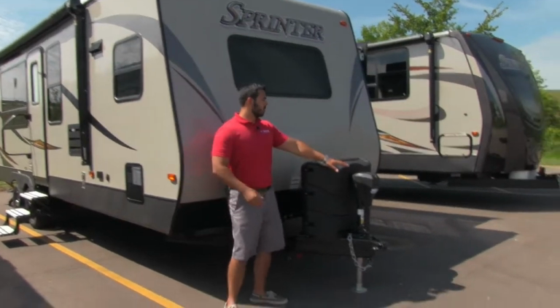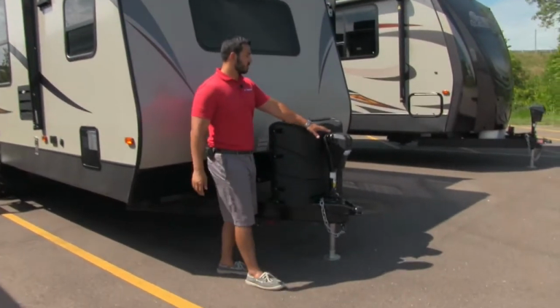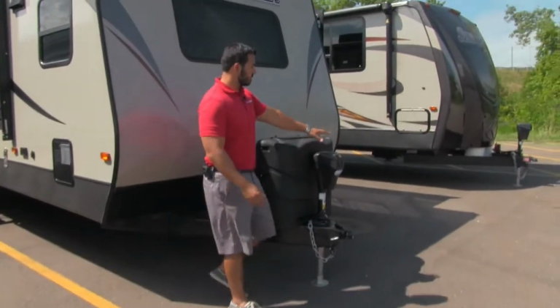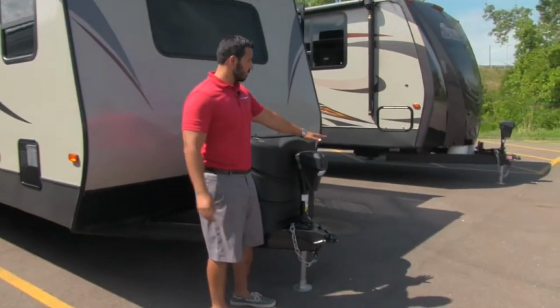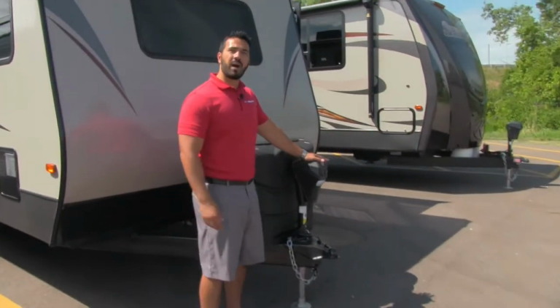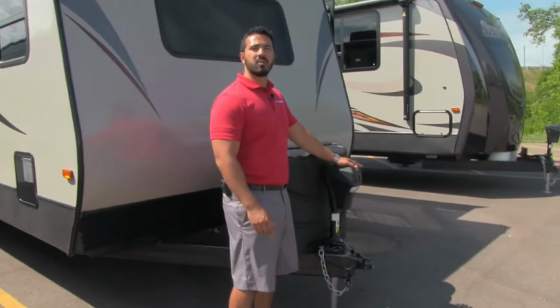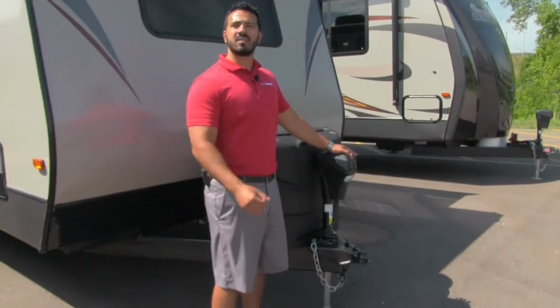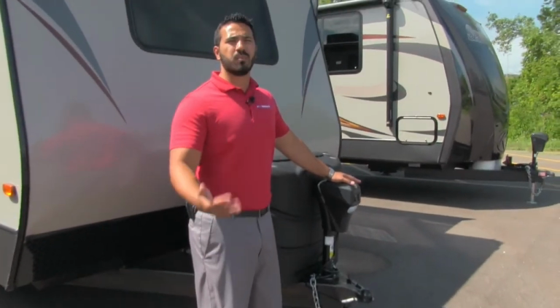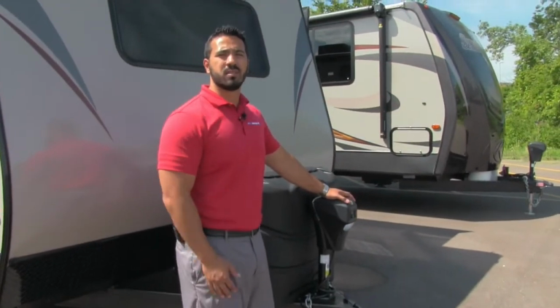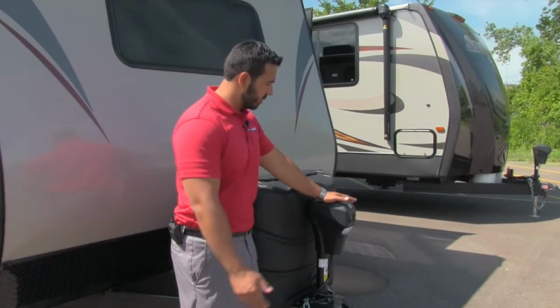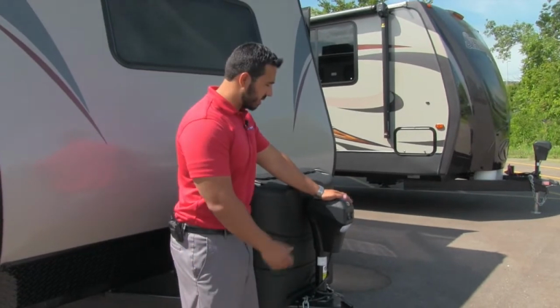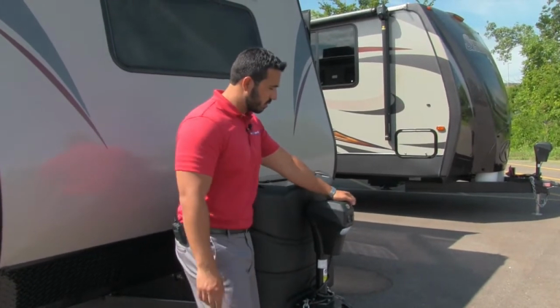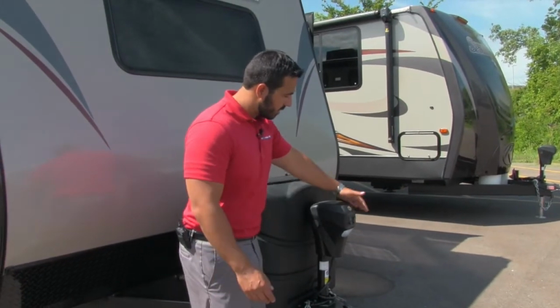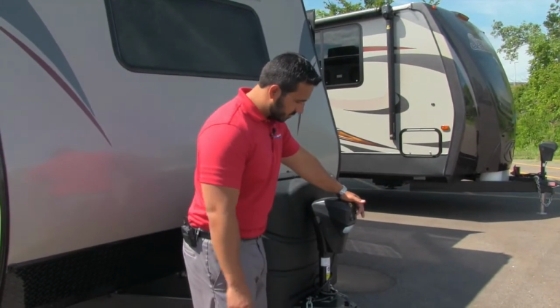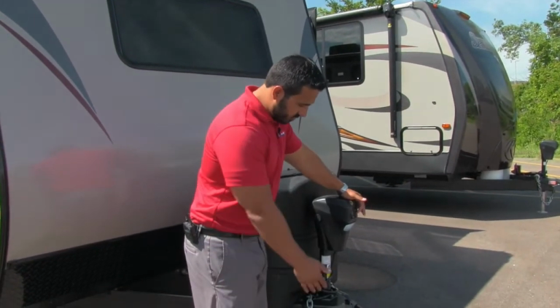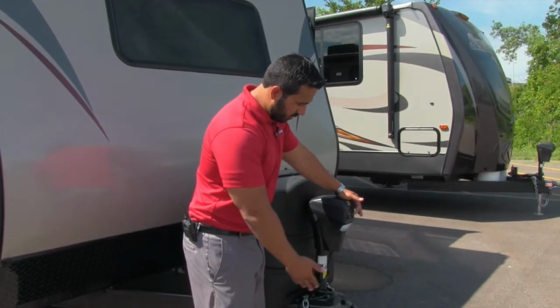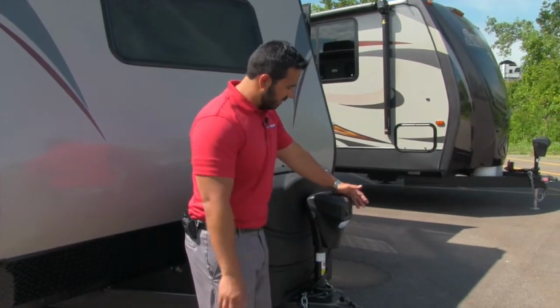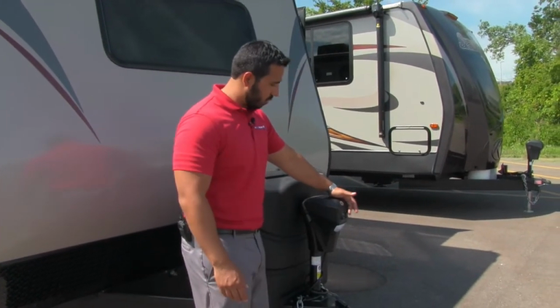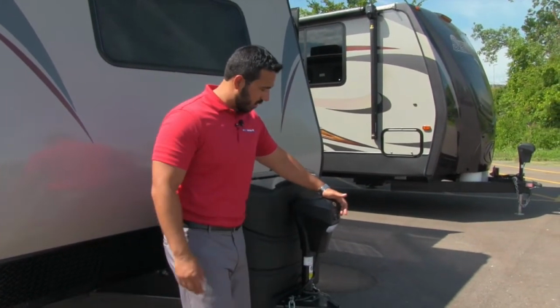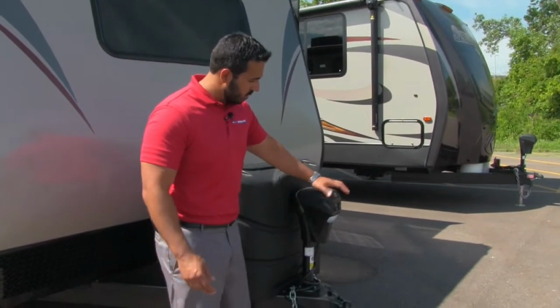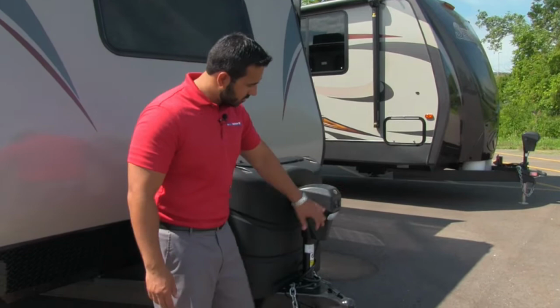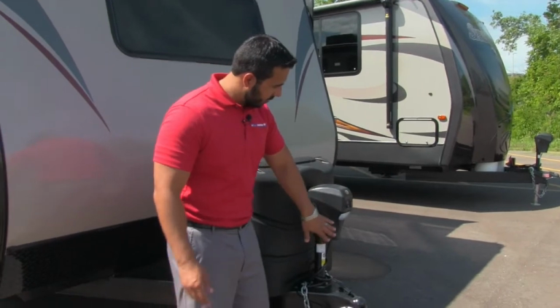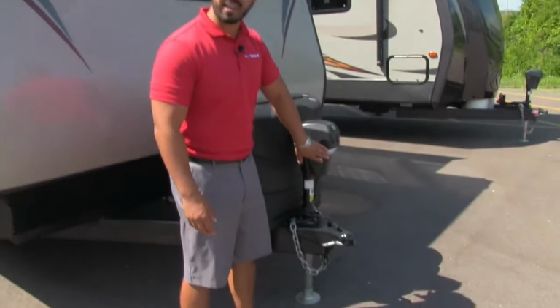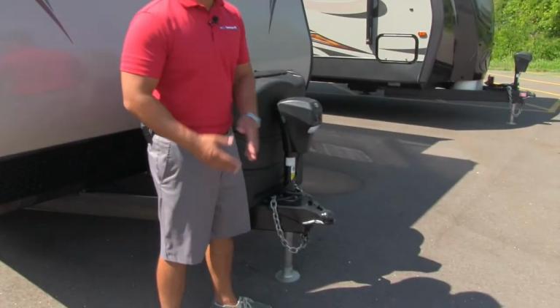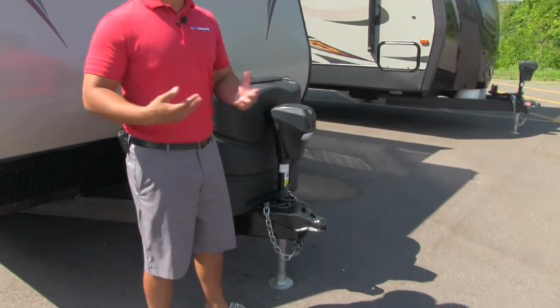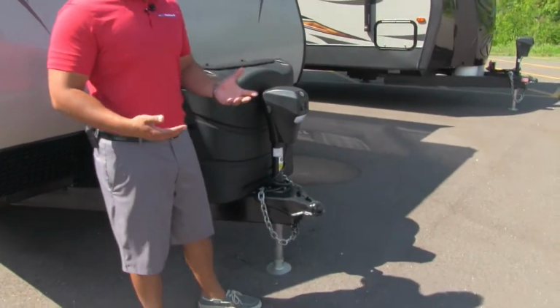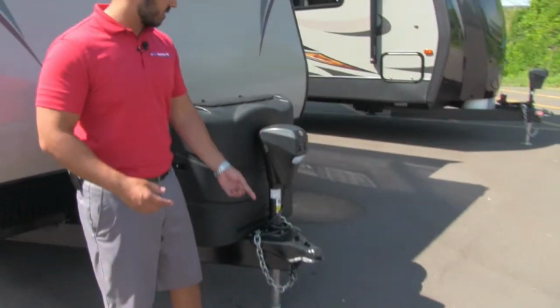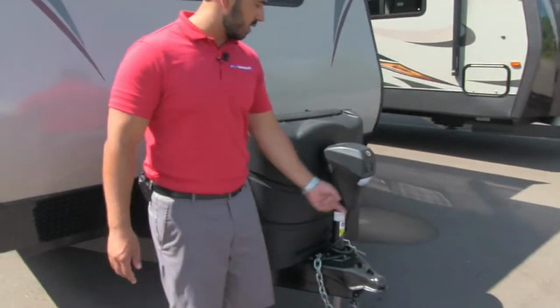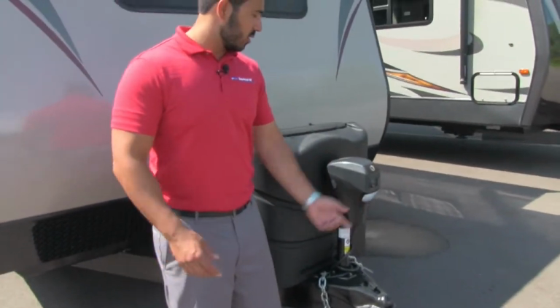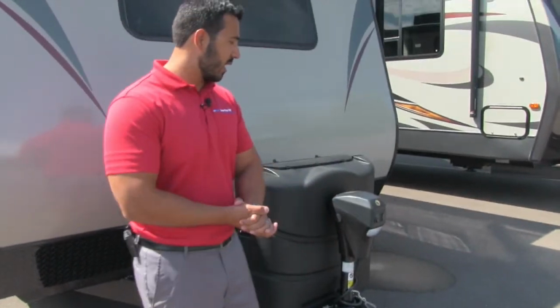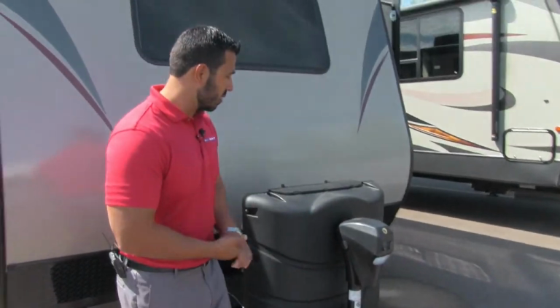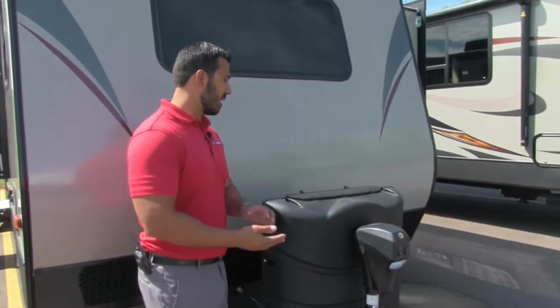One of the first things you'll notice is the power tongue jack. This makes it a breeze to hook up and disconnect your tow vehicle — just a flip of a switch and it will raise and lower the front end. There's also a light on here, so if you need to hook up or disconnect at night, you can utilize that.